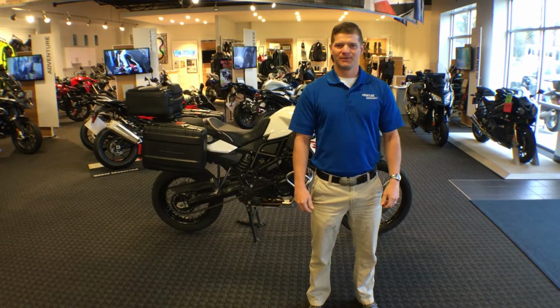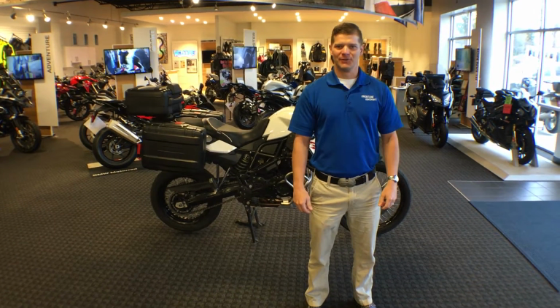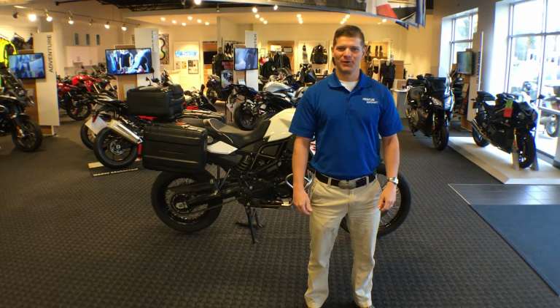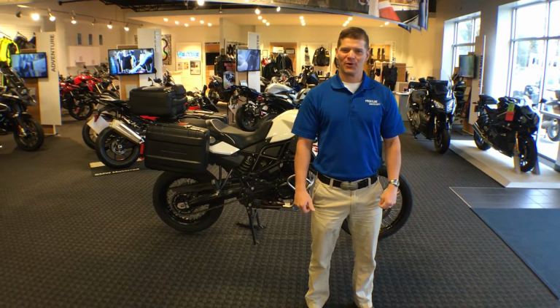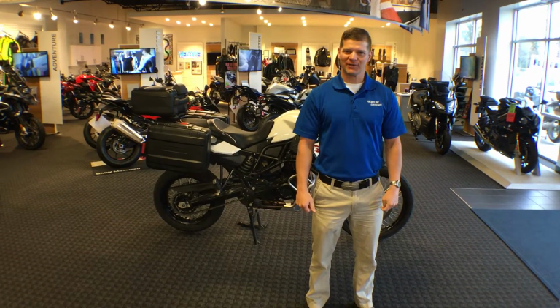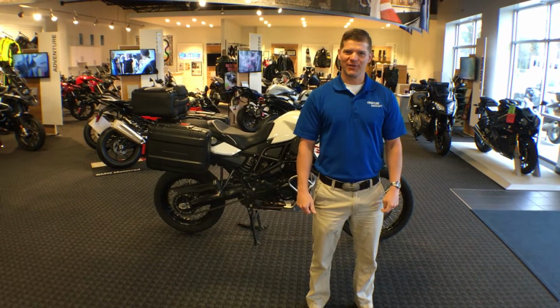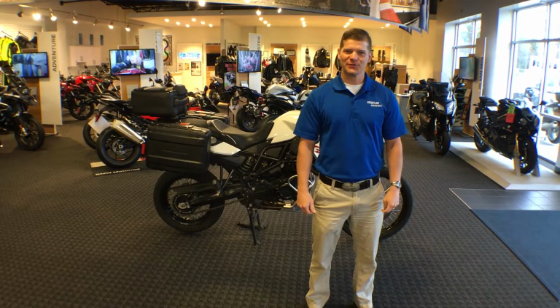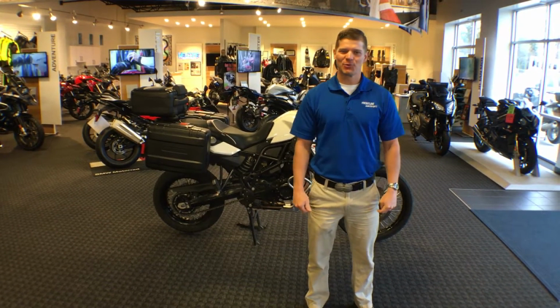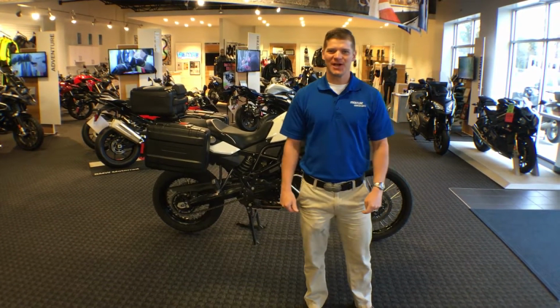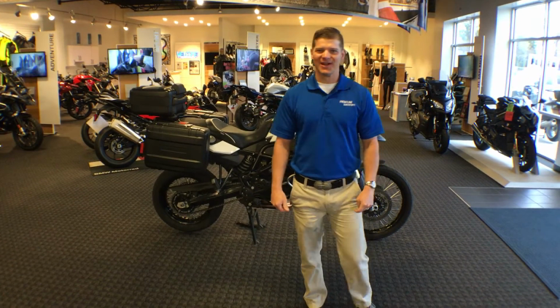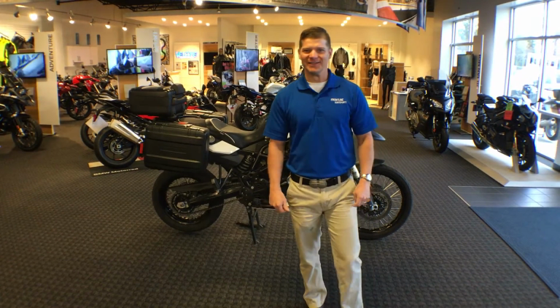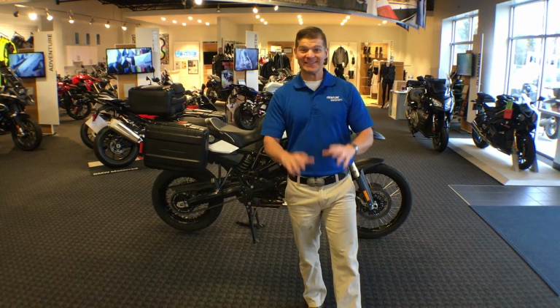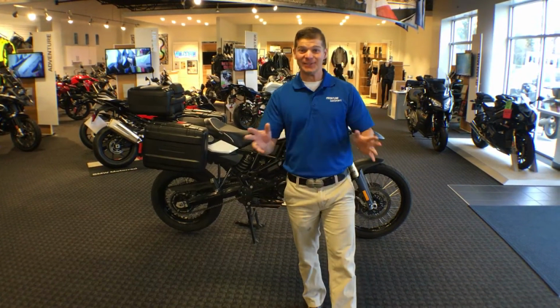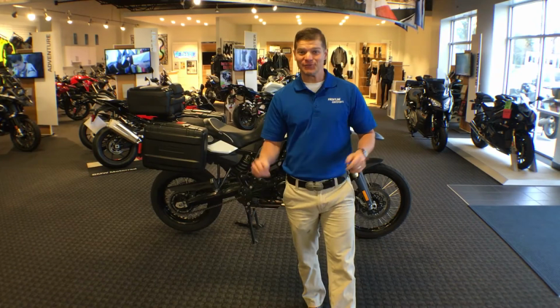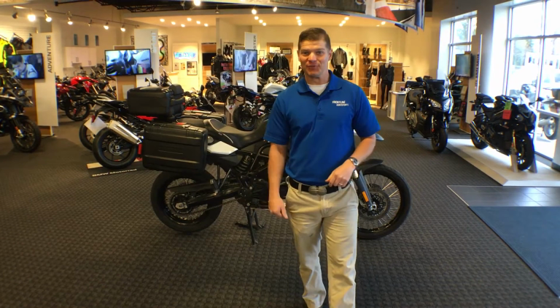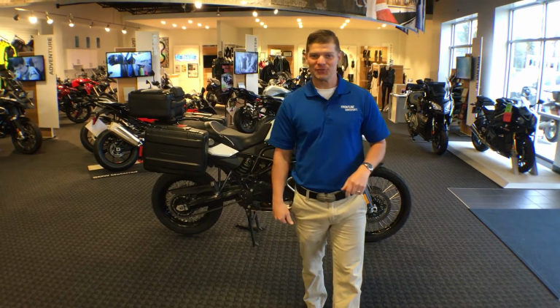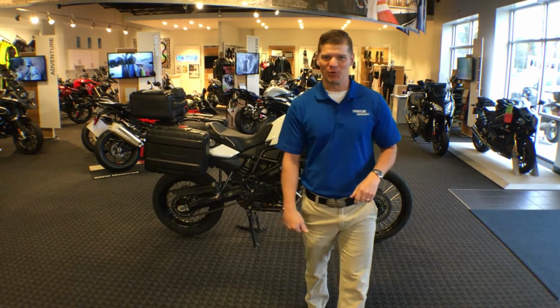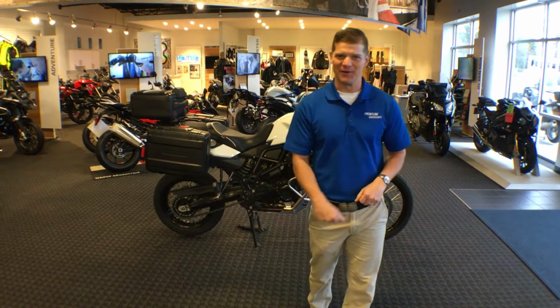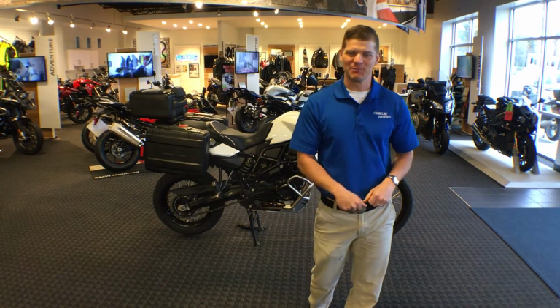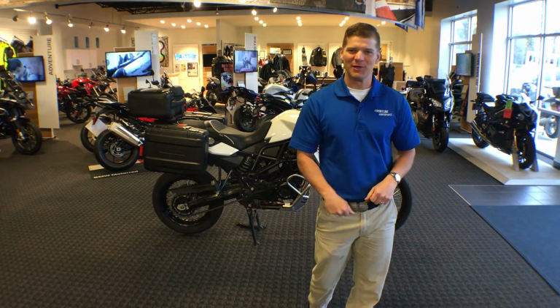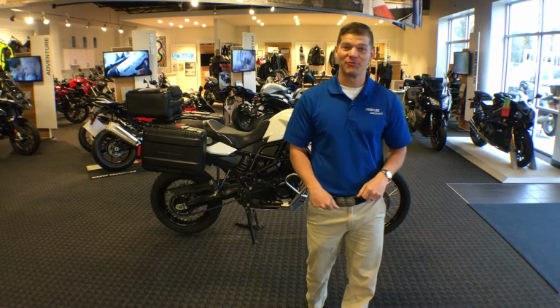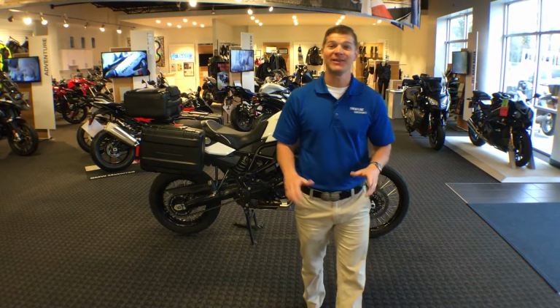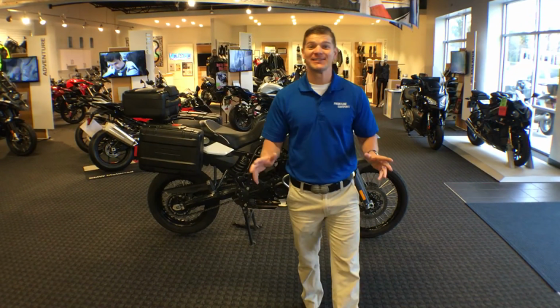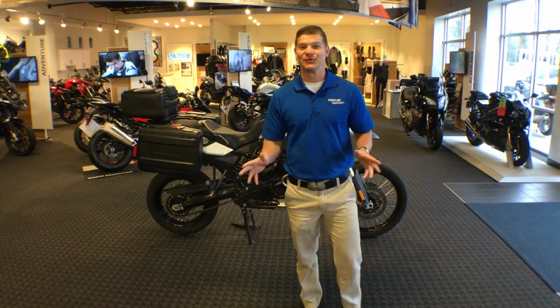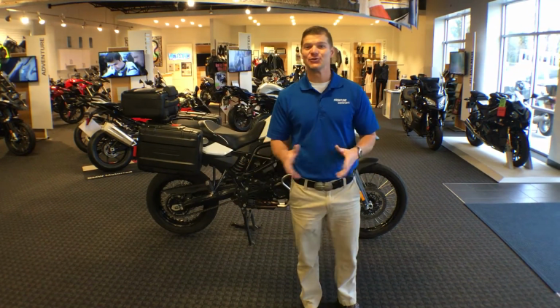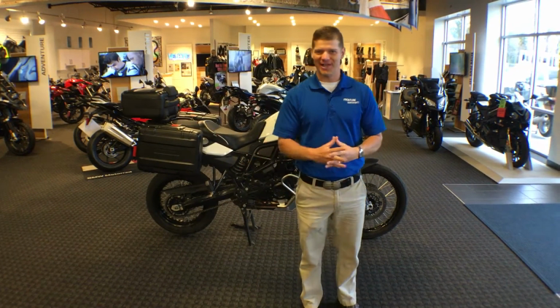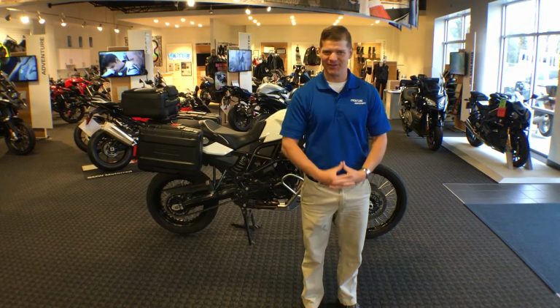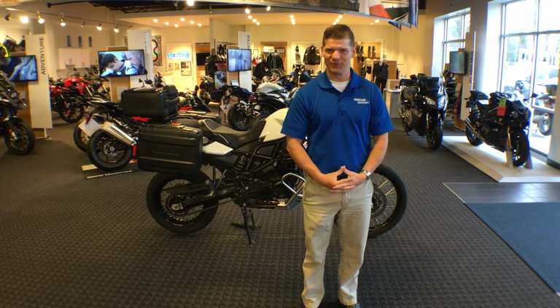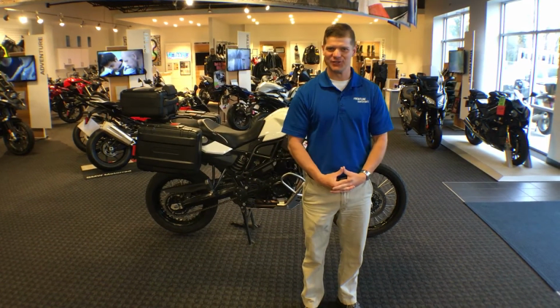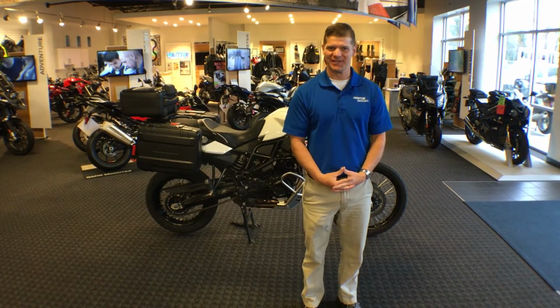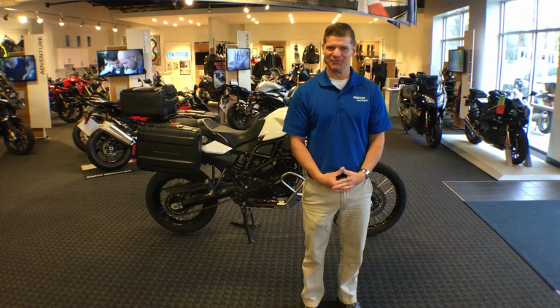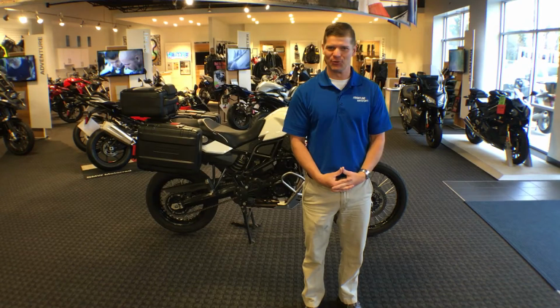Good morning and welcome back to Frontline Eurosports Online. Exciting news for adventure sport riders — BMW finally has another used F800GS in inventory.